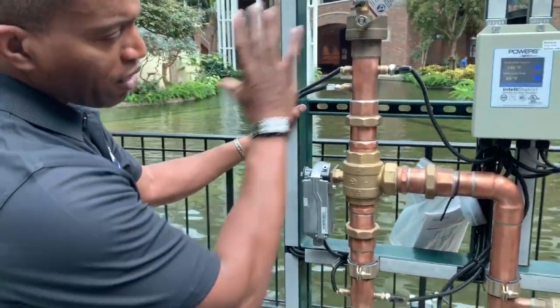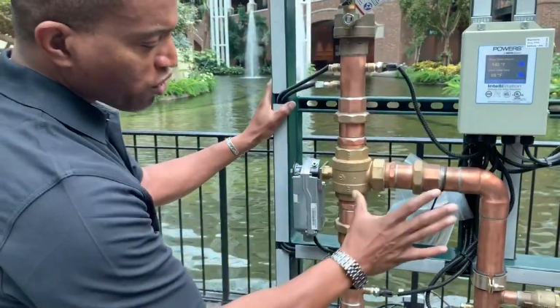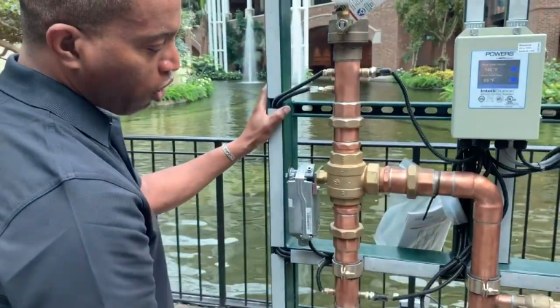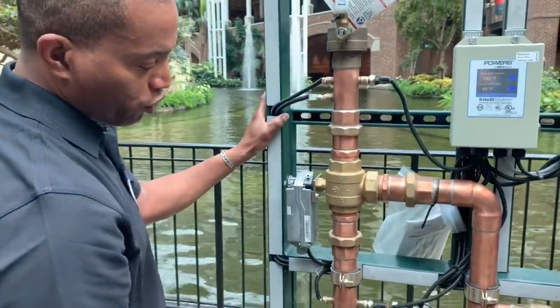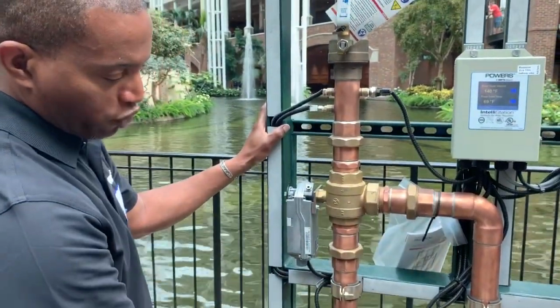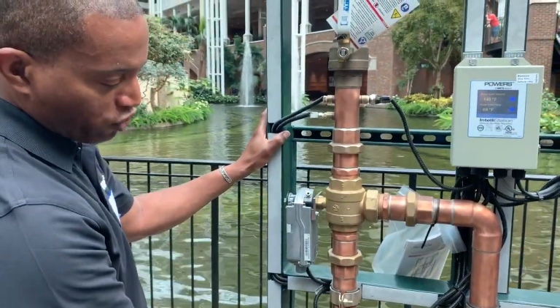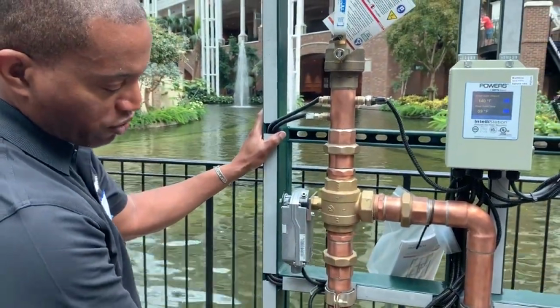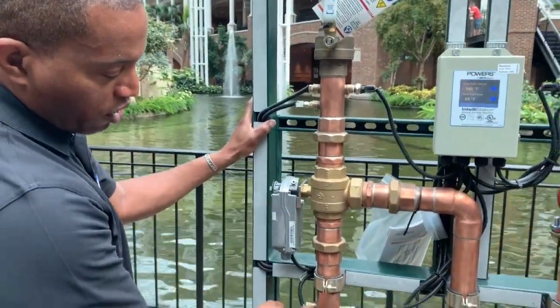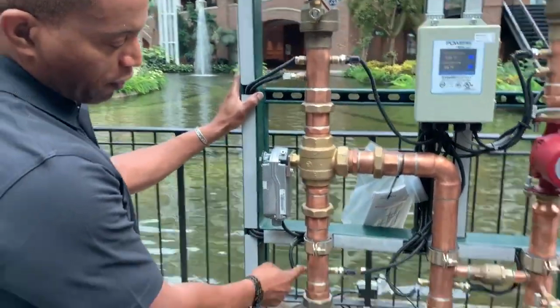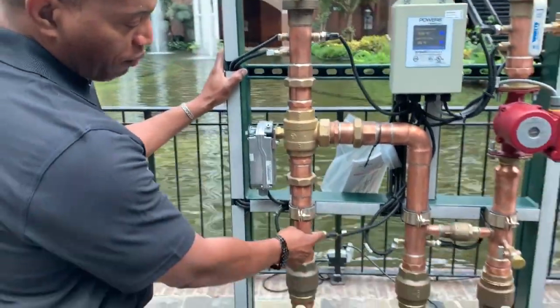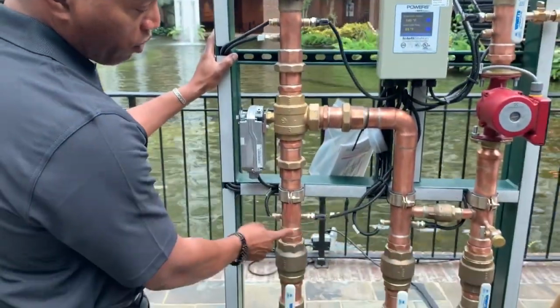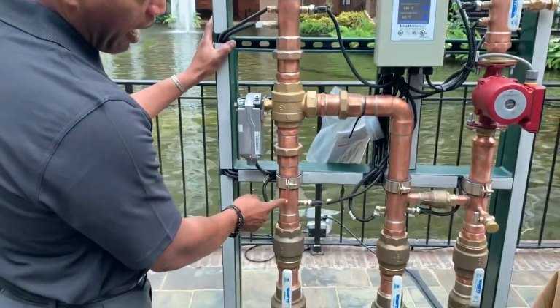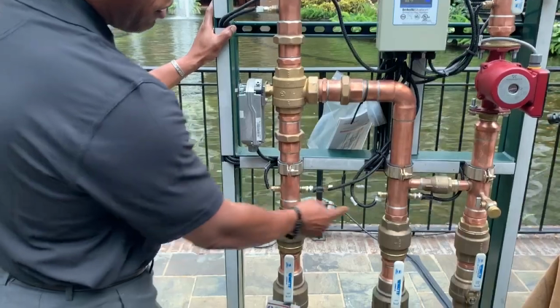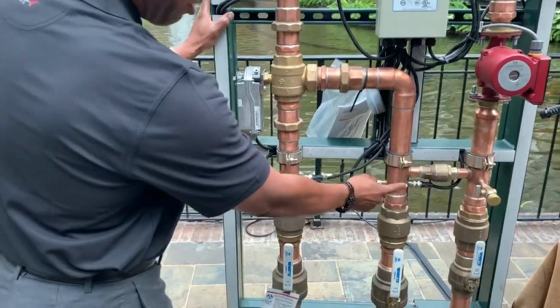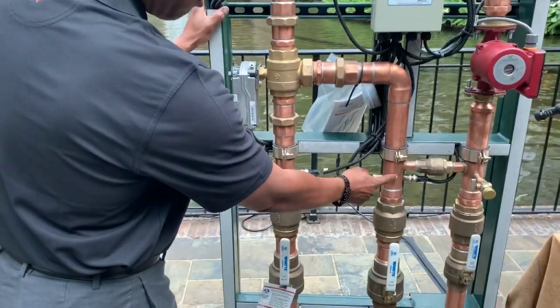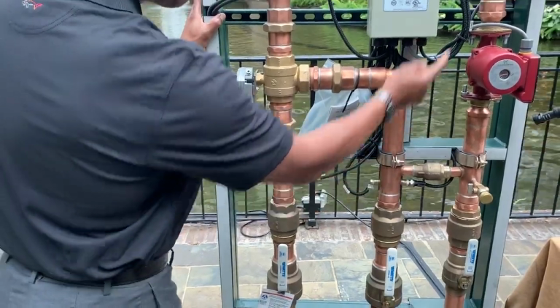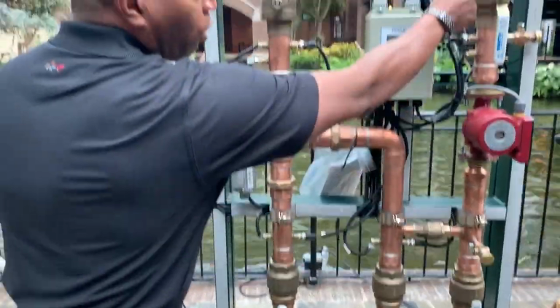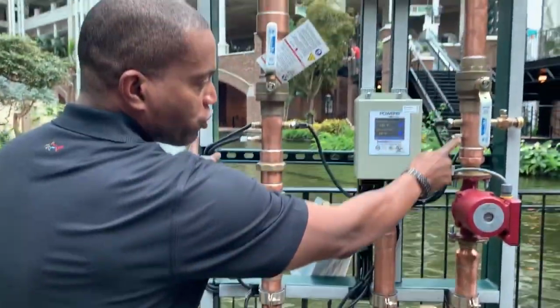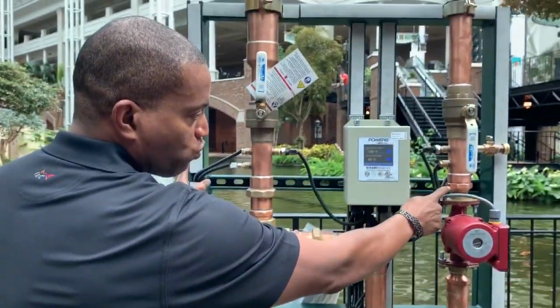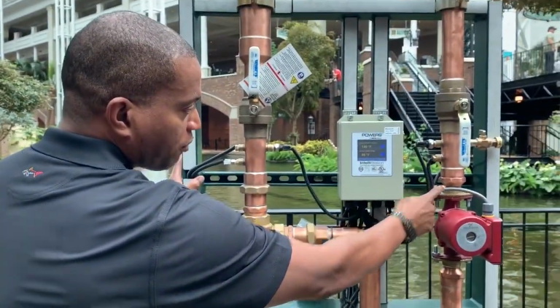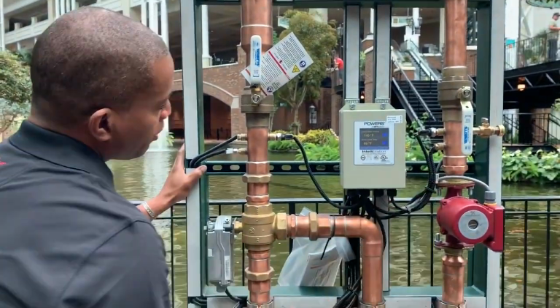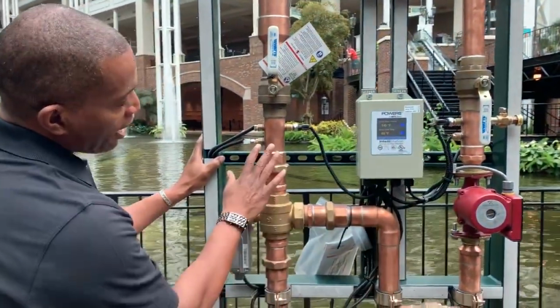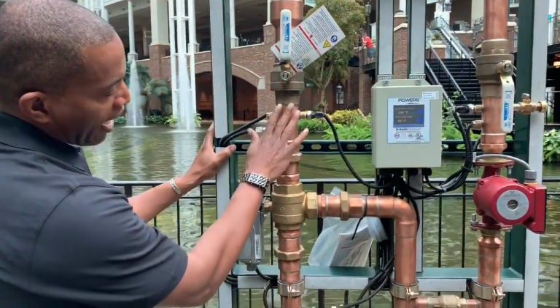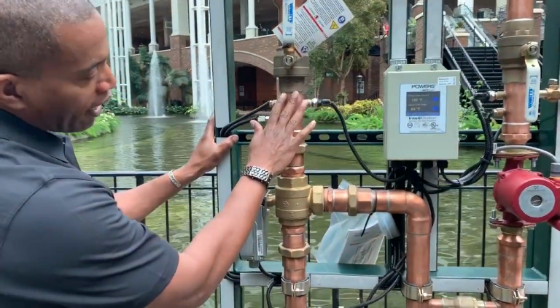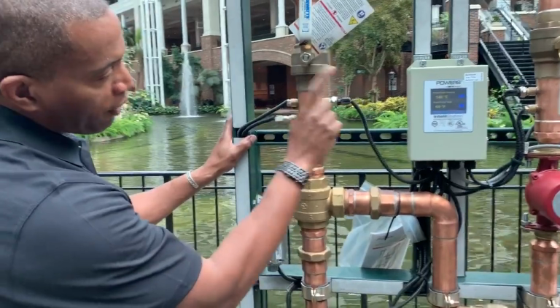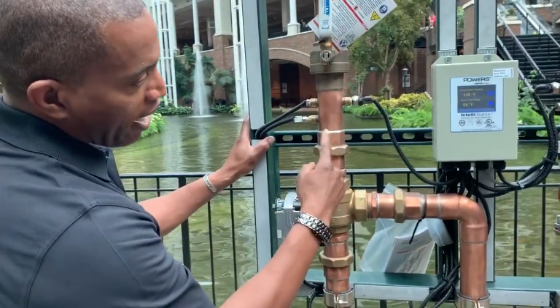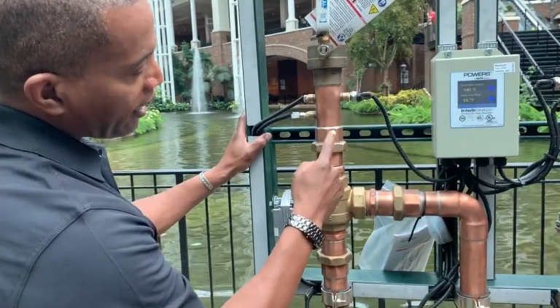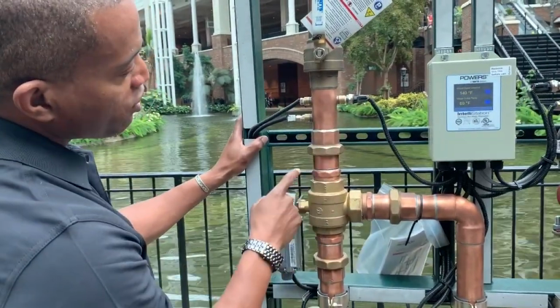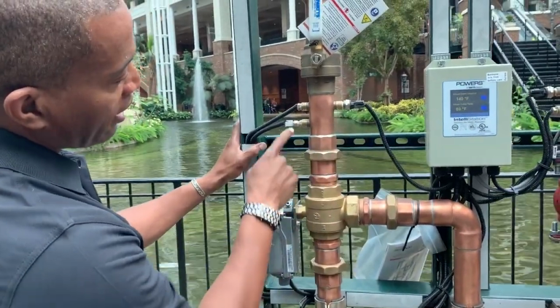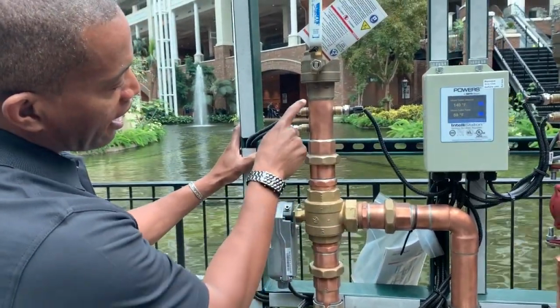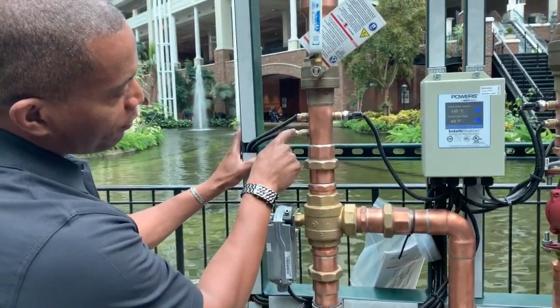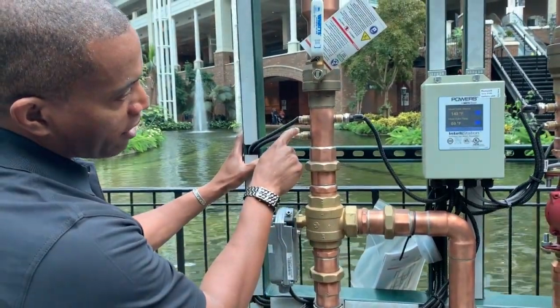The full station offers you temperature and pressure sensors — temperature and pressure on your hot, on your cold, on your return, and on your outlet.